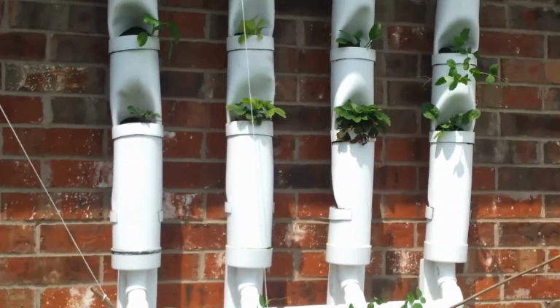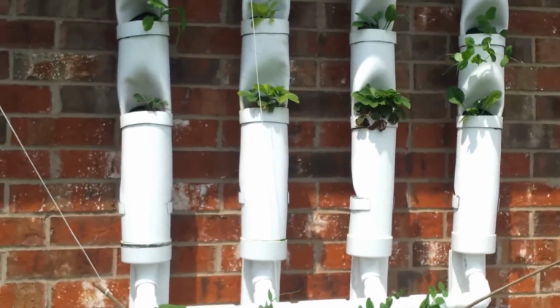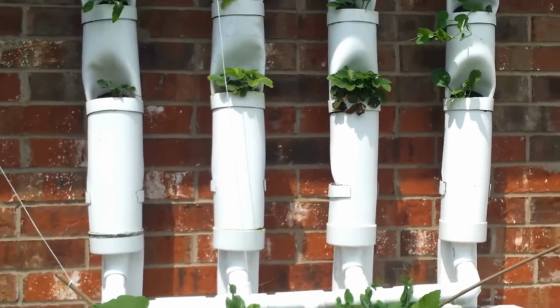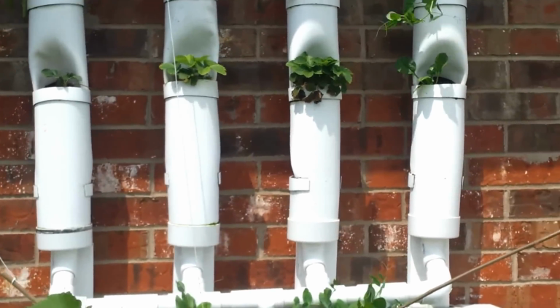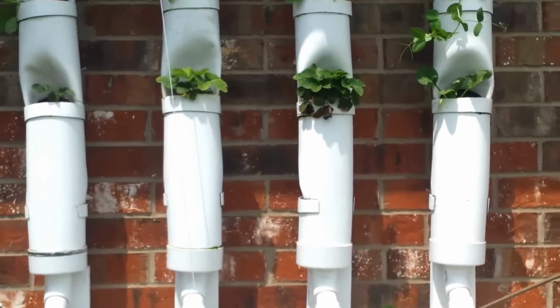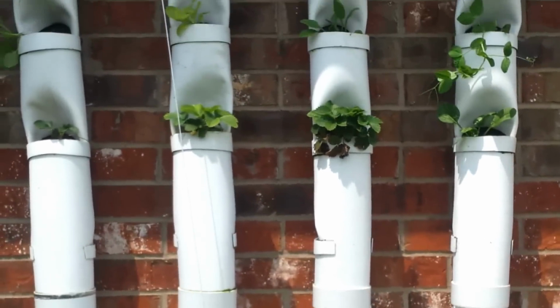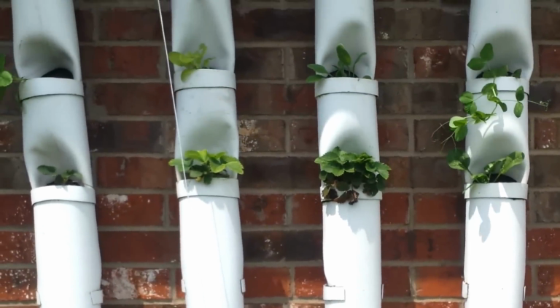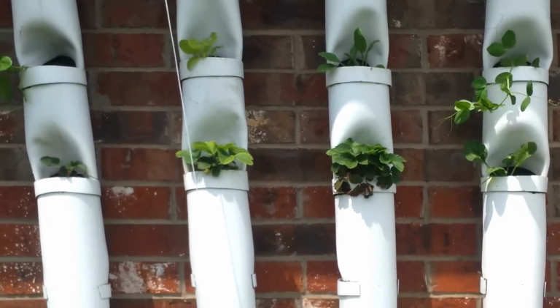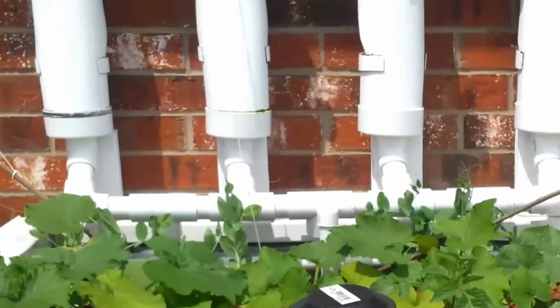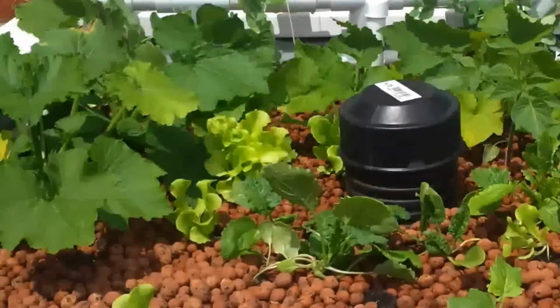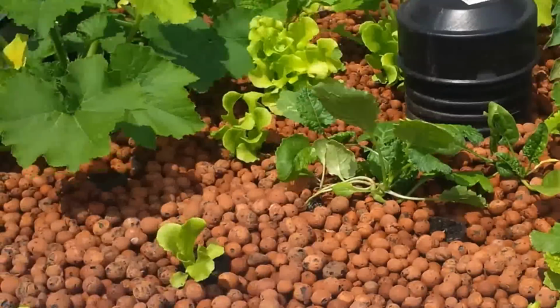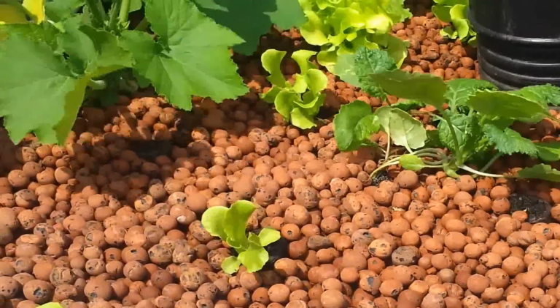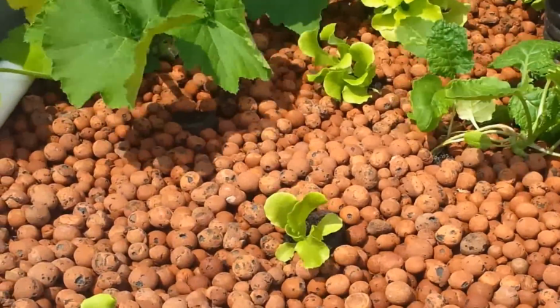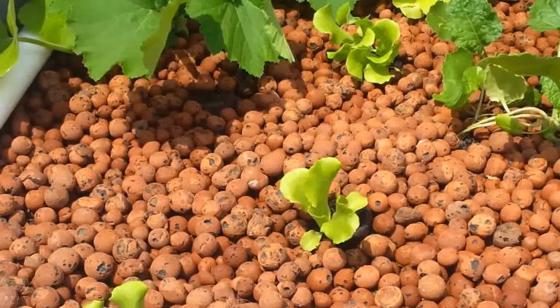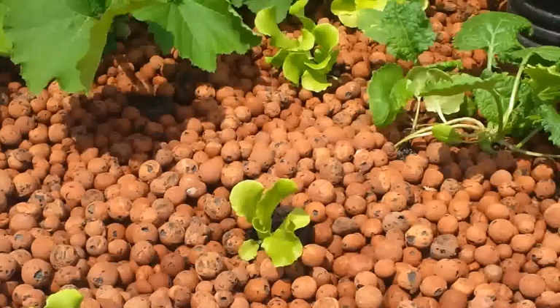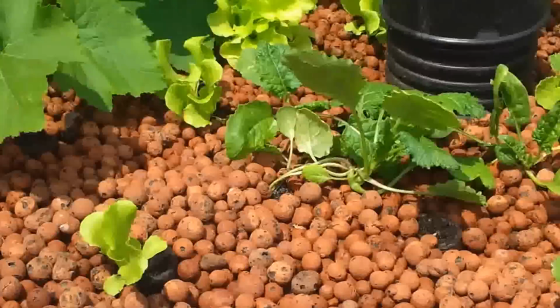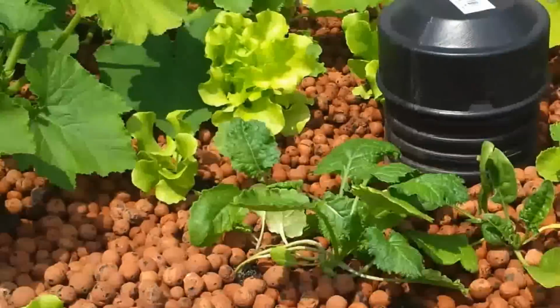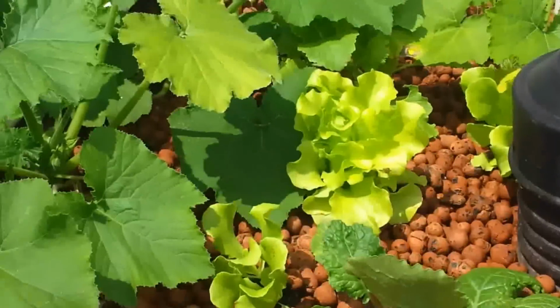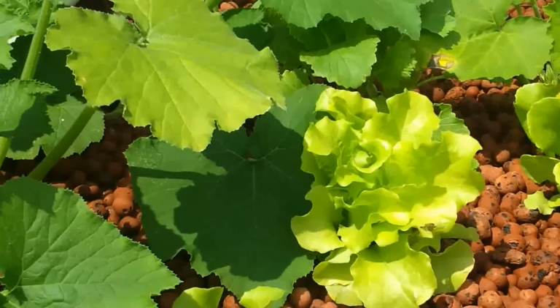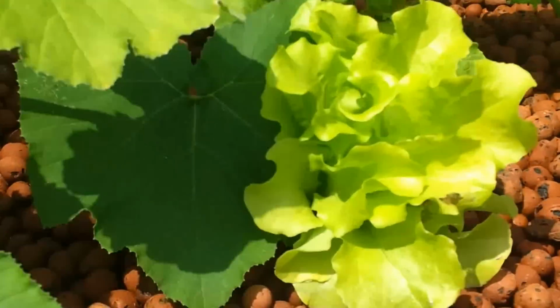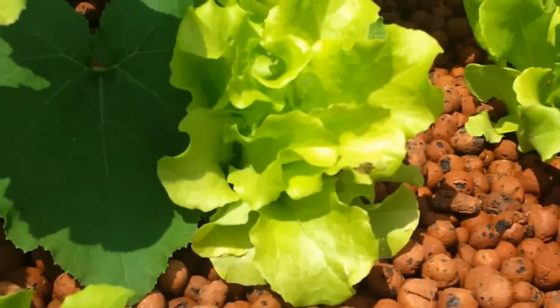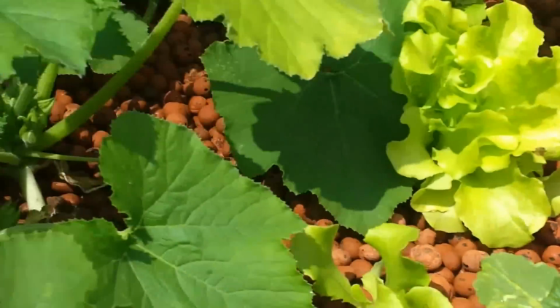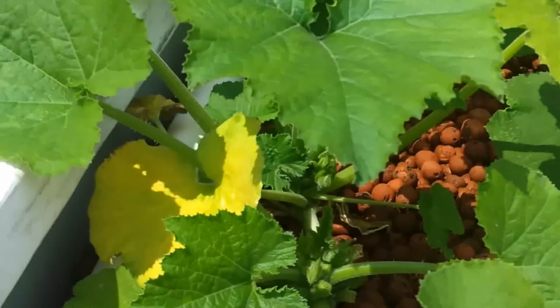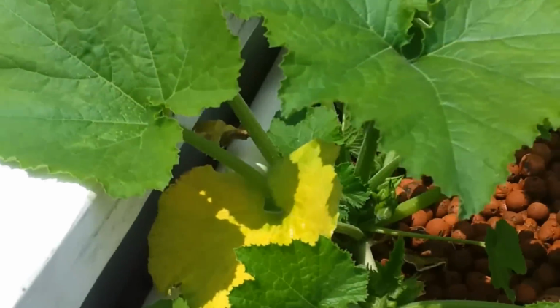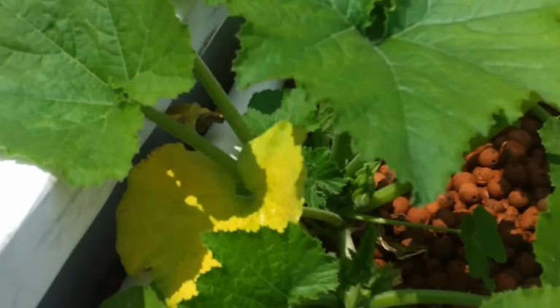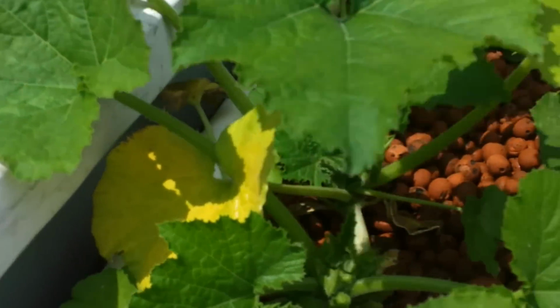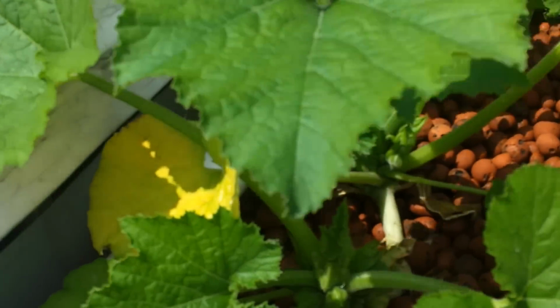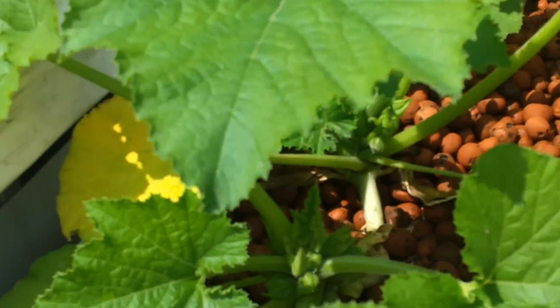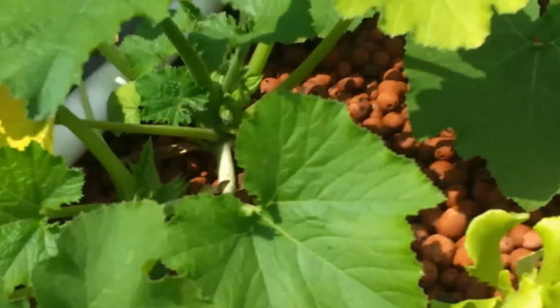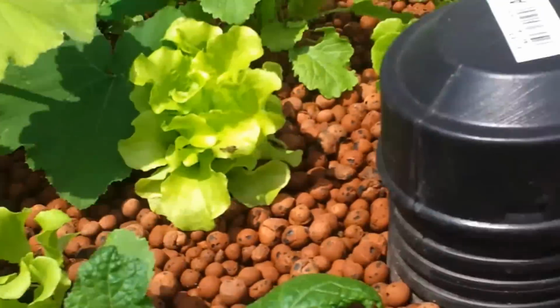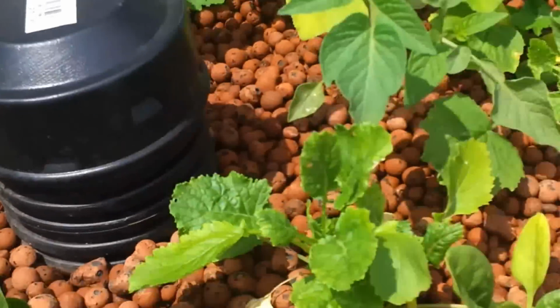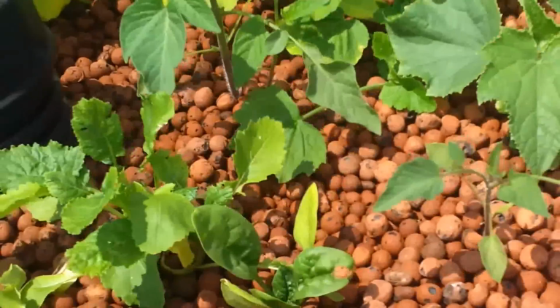Everything's growing really well in here. Lettuce is coming in — that's a nice size lettuce coming in here. The squash is going well too. Looks like we're starting to get a couple of flowers on them.